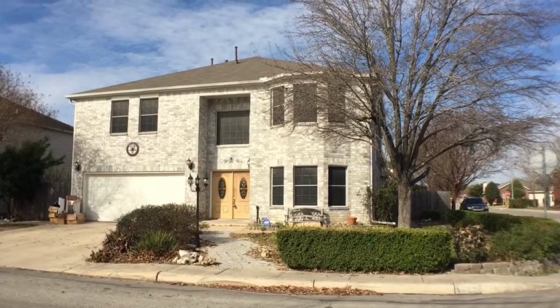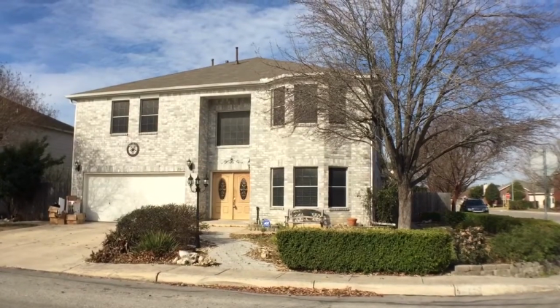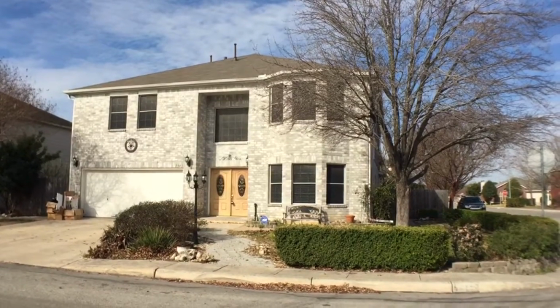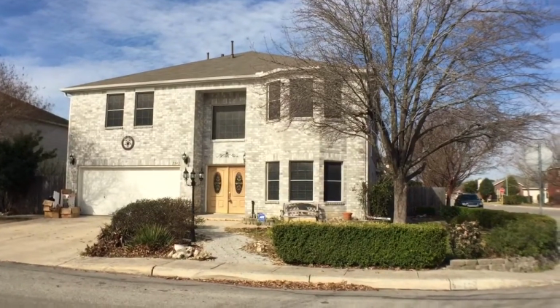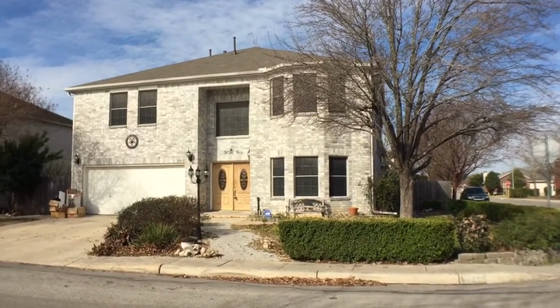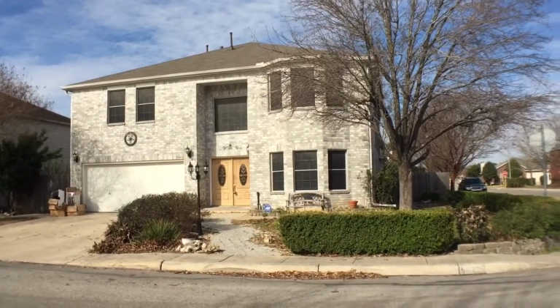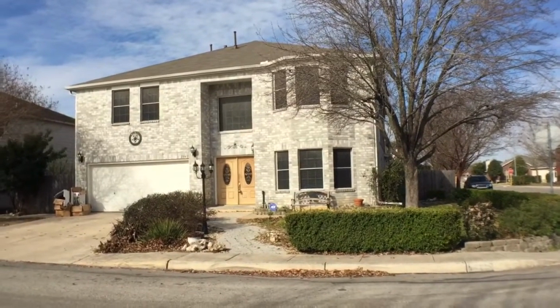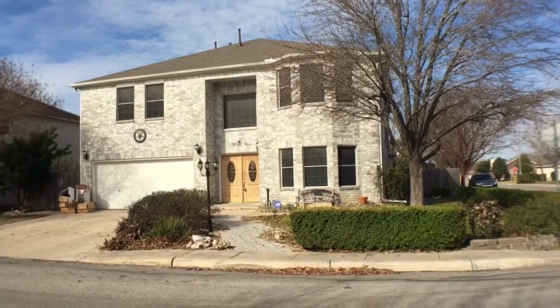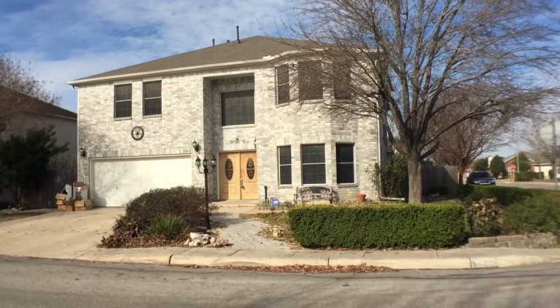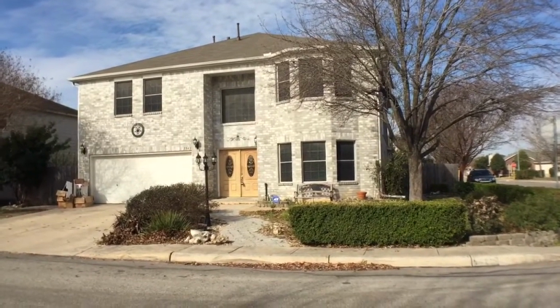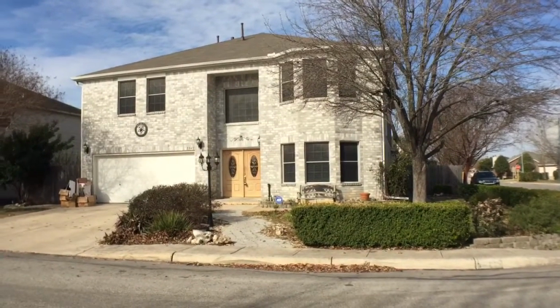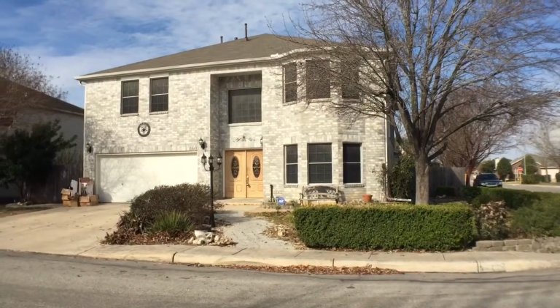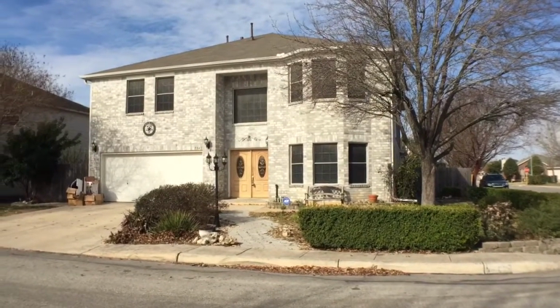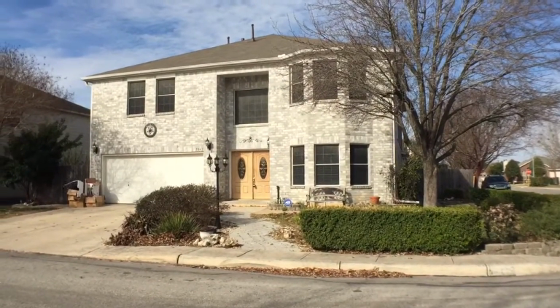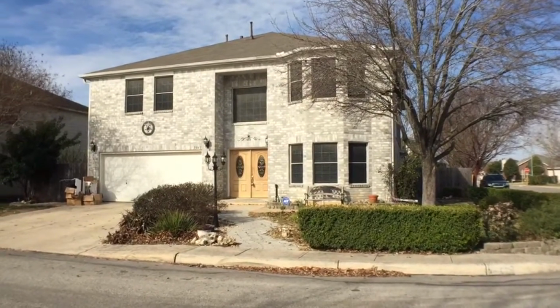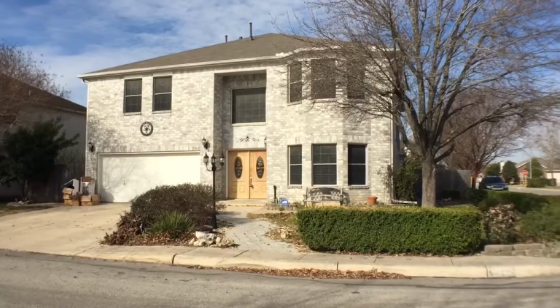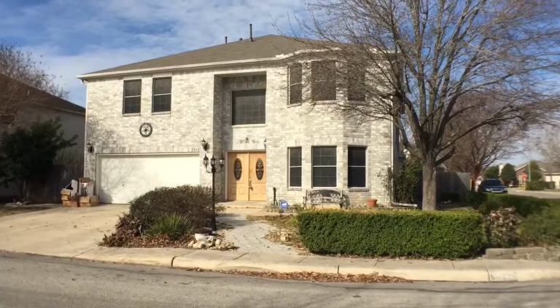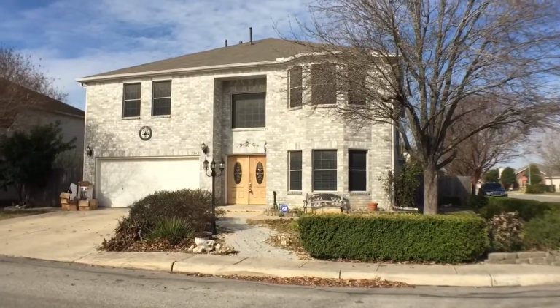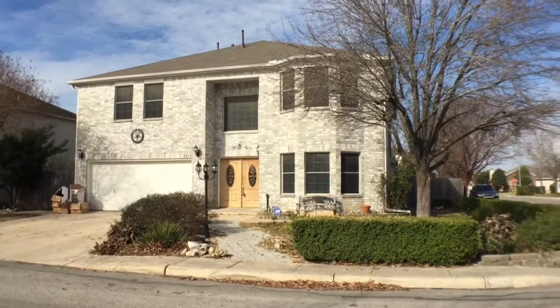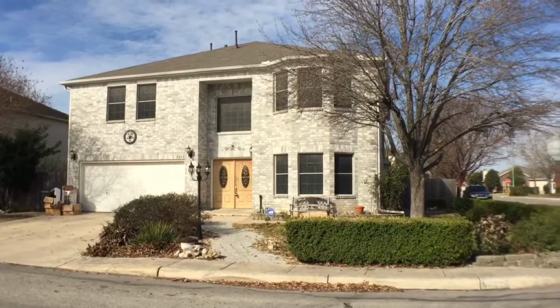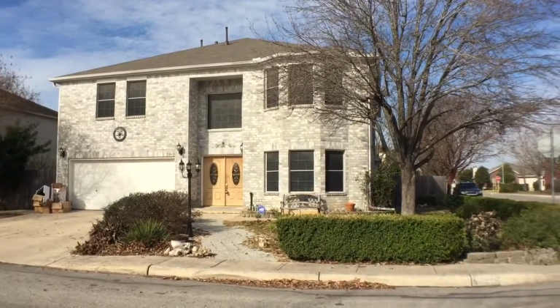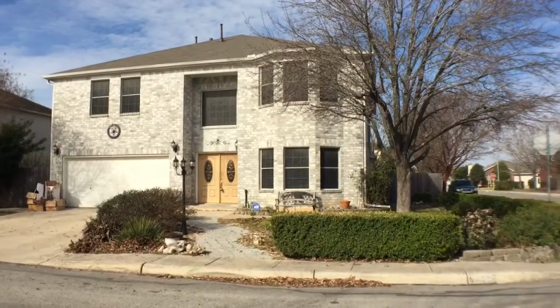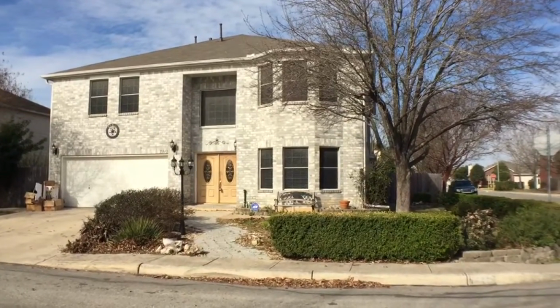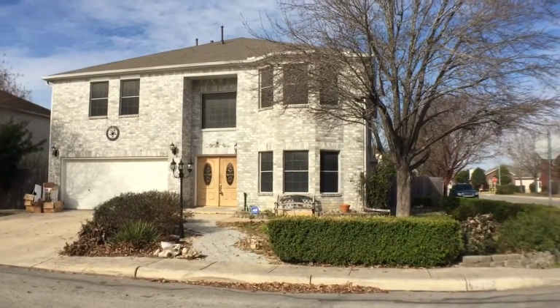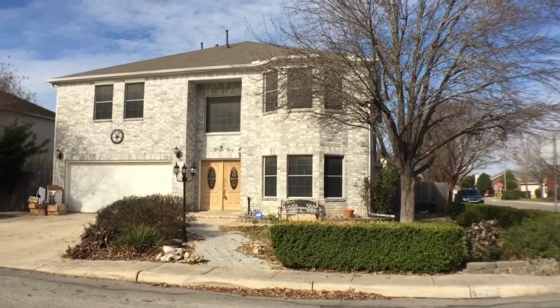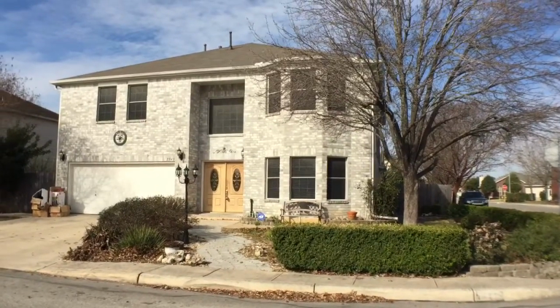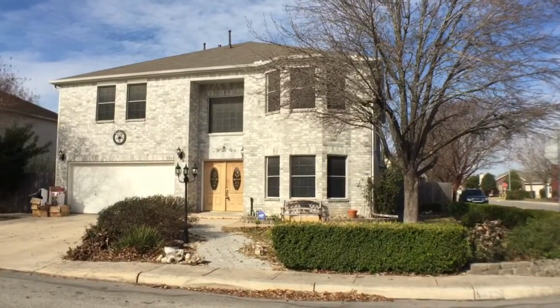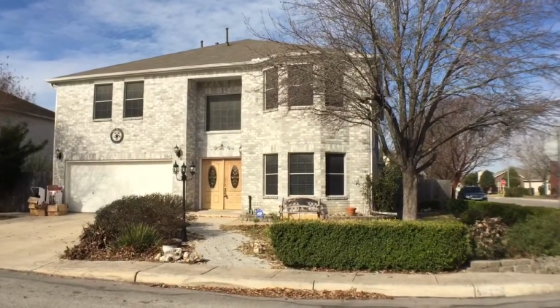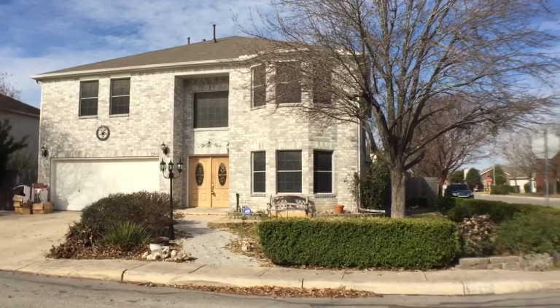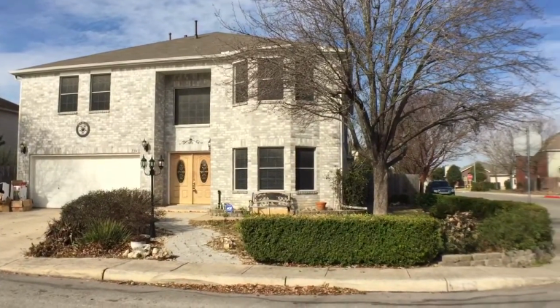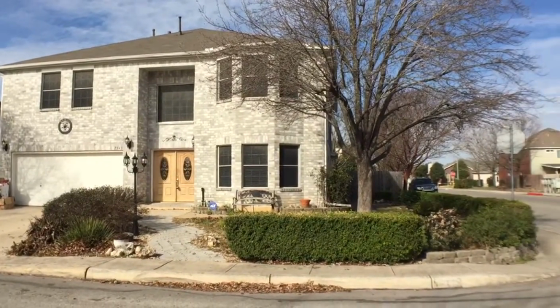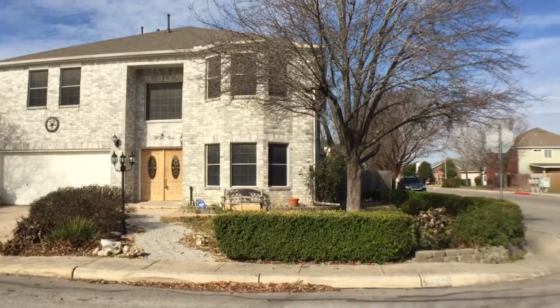This is Eric Cannon with Larson Properties. I'm here at 7945 Solreso. We're gonna walk through a six-bedroom, three-and-a-half bath home.